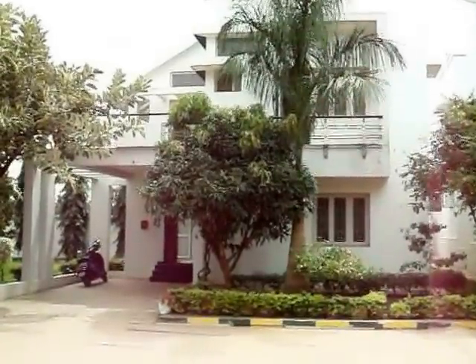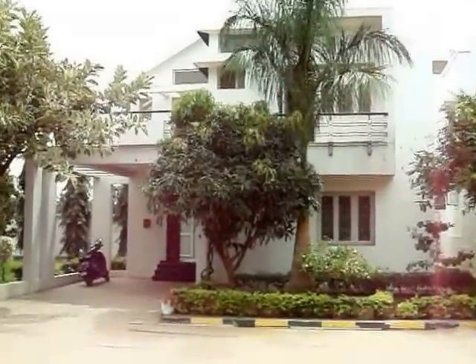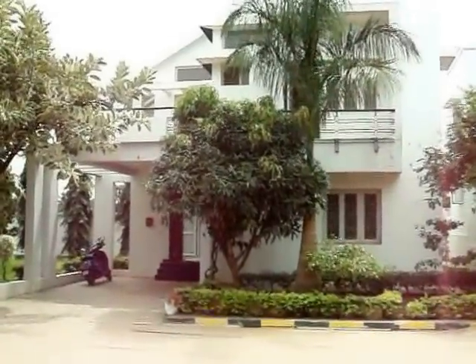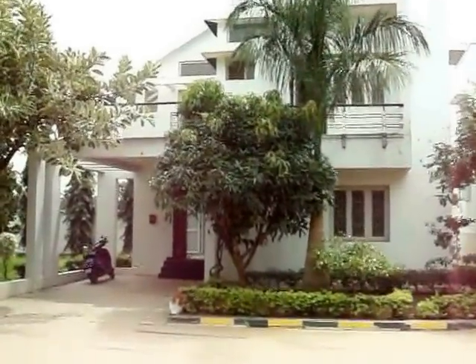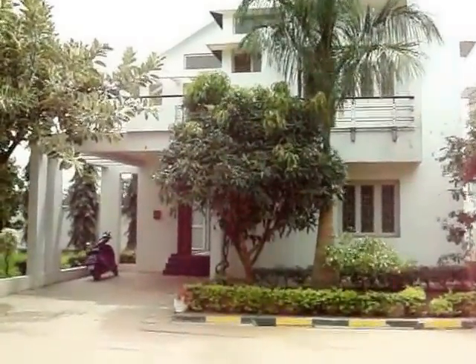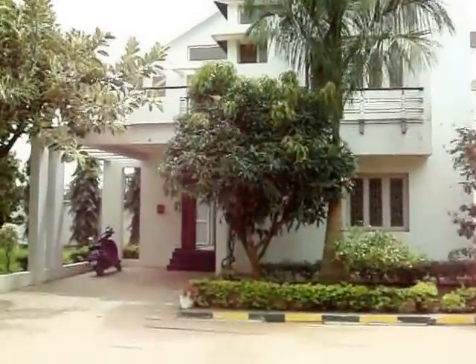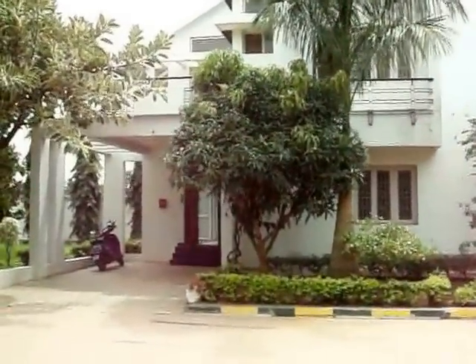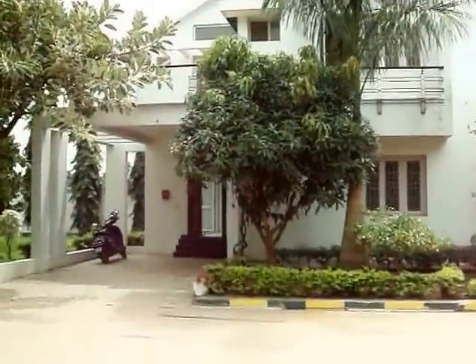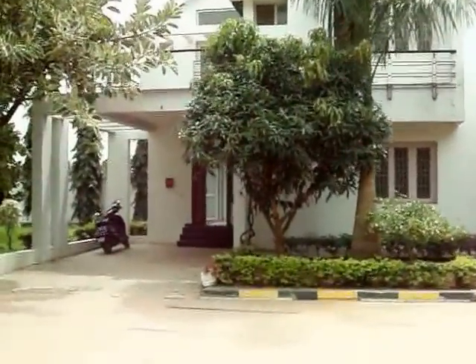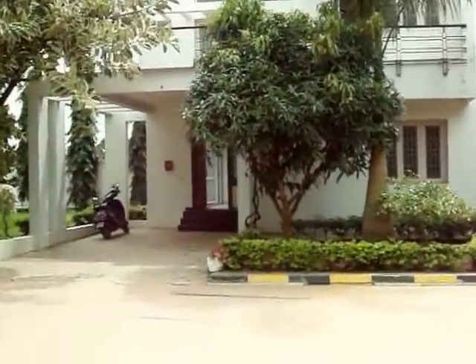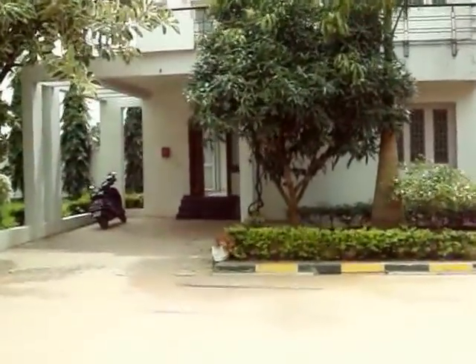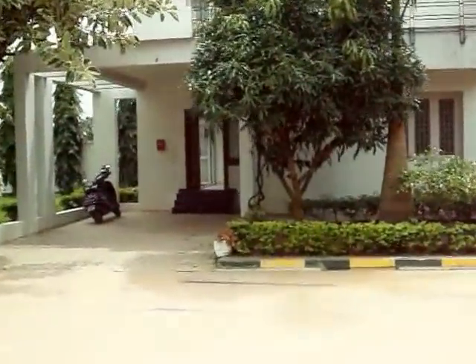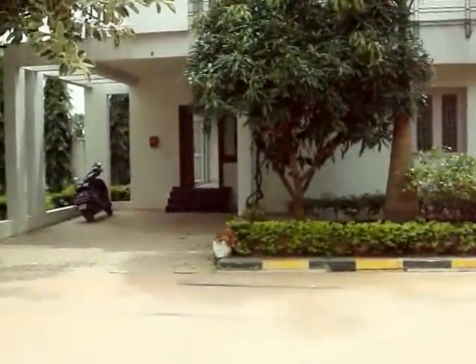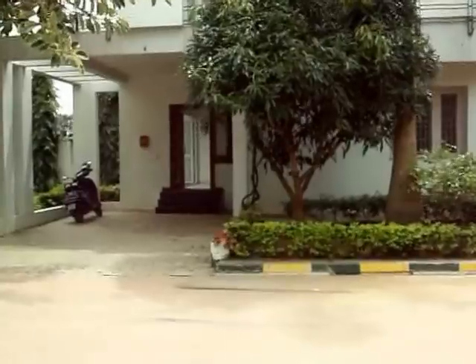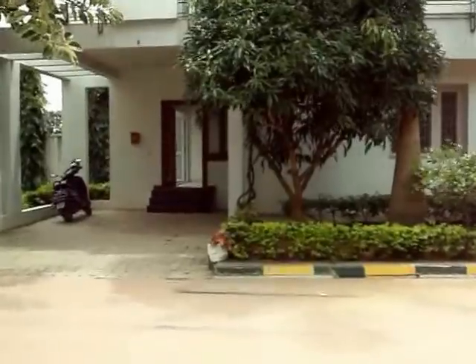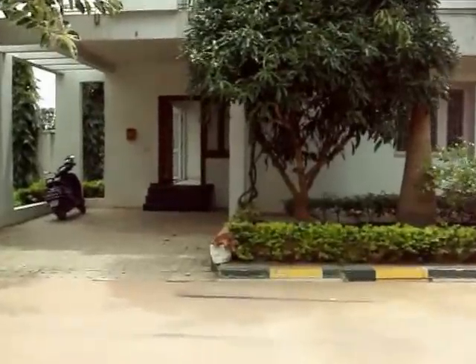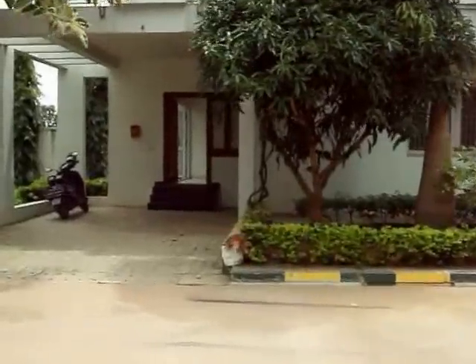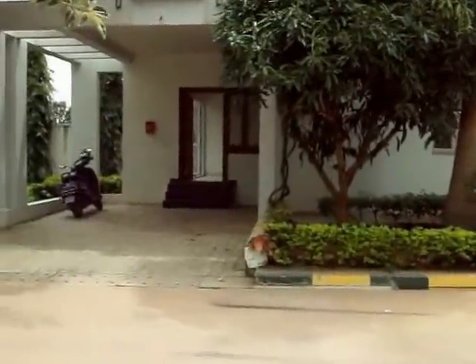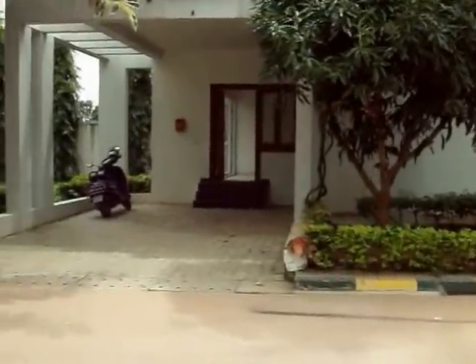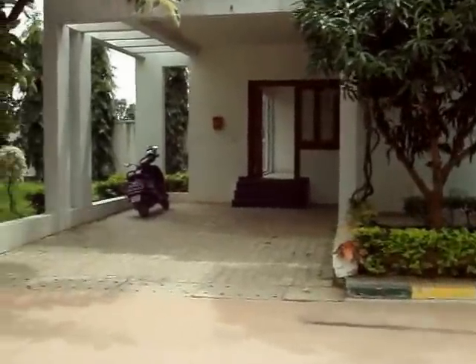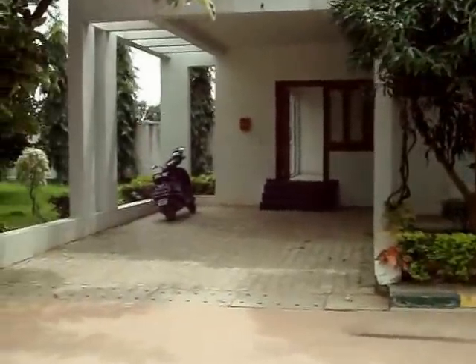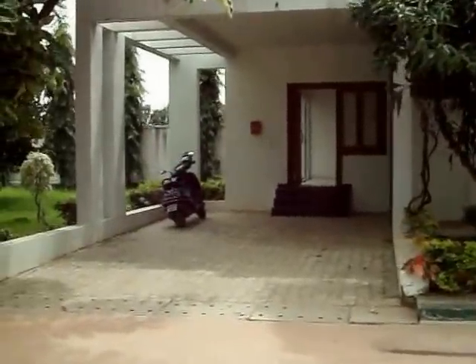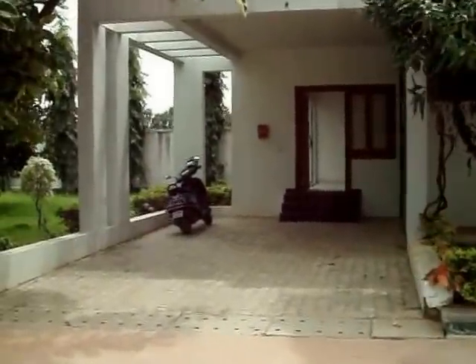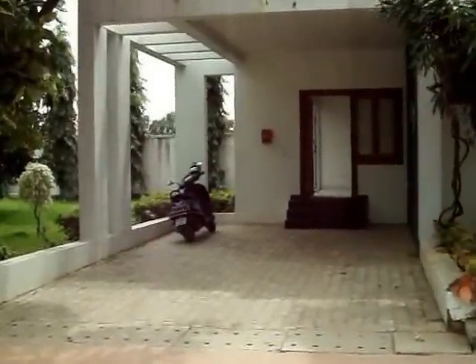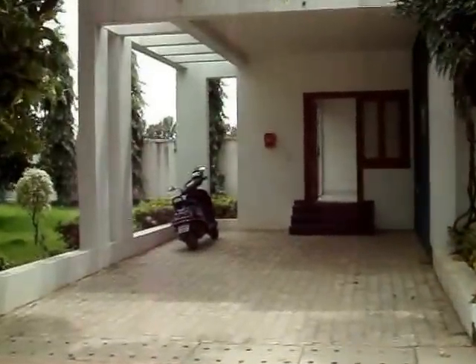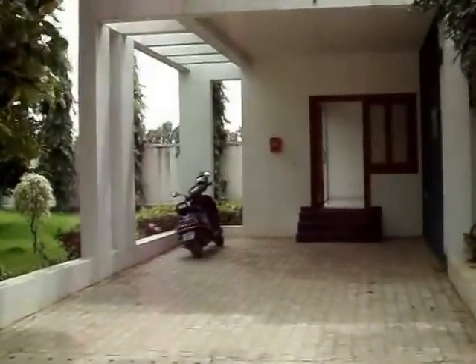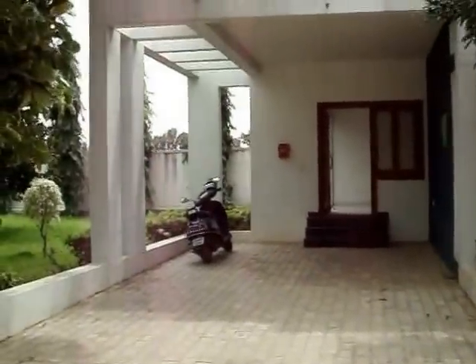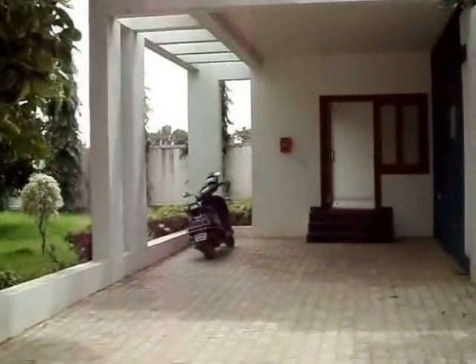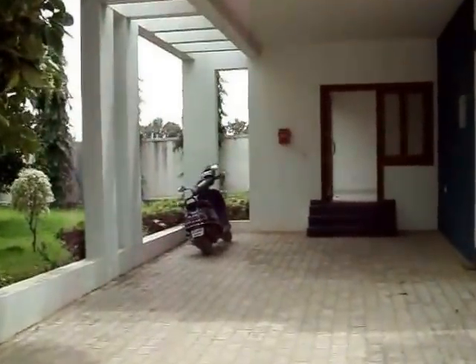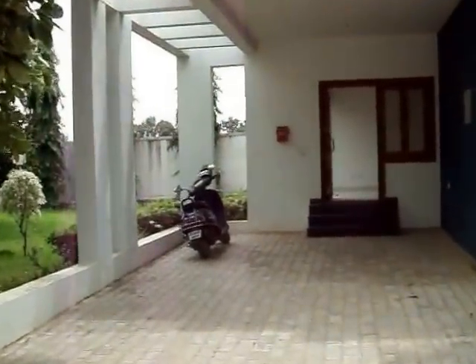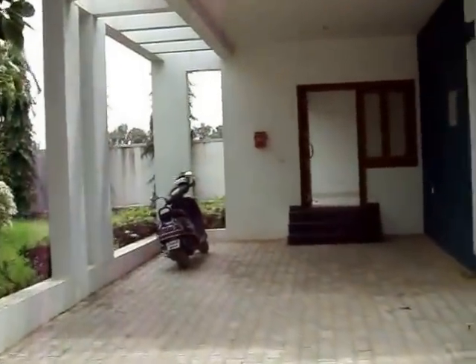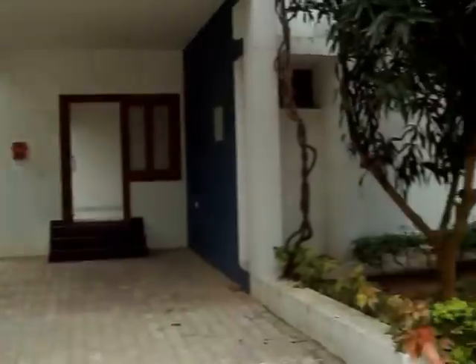This is the villa, north facing, 40 by 60. It is a gated community in Sarjapur, with all facilities.